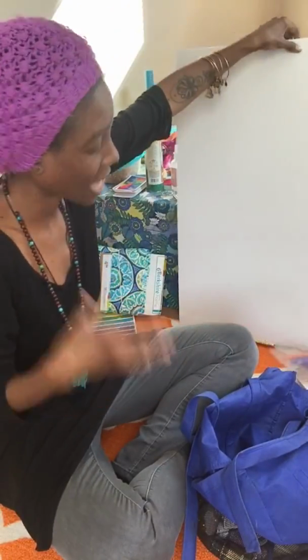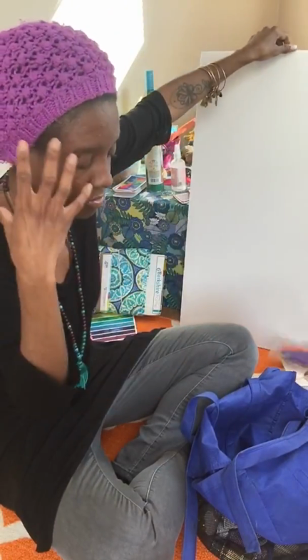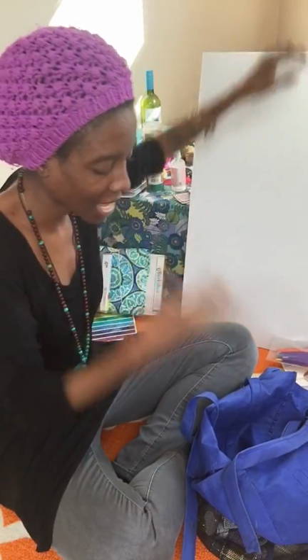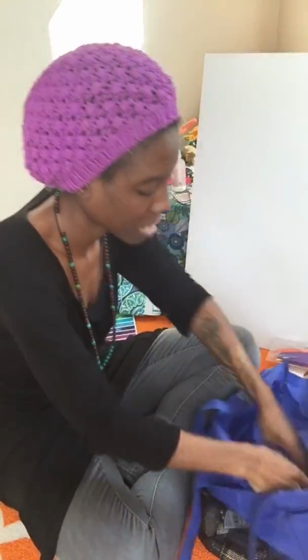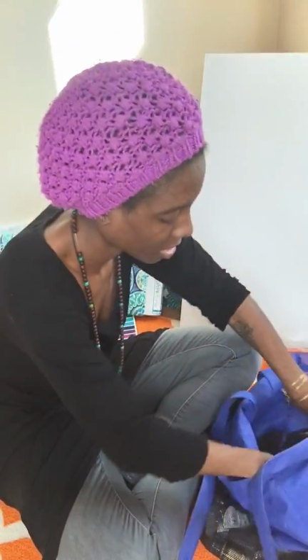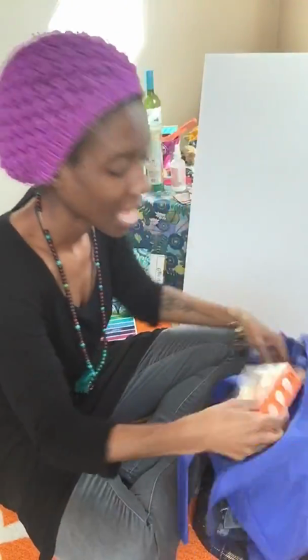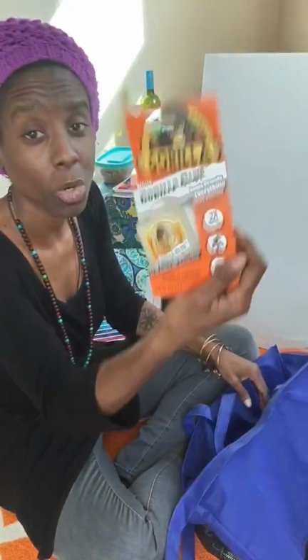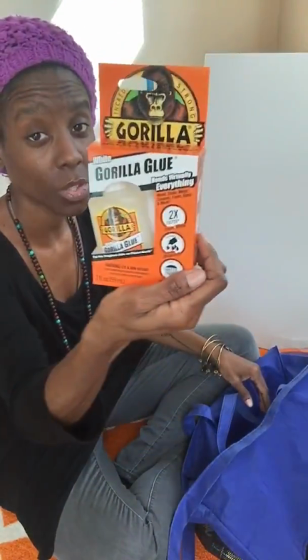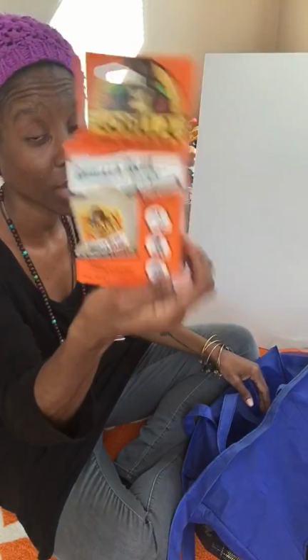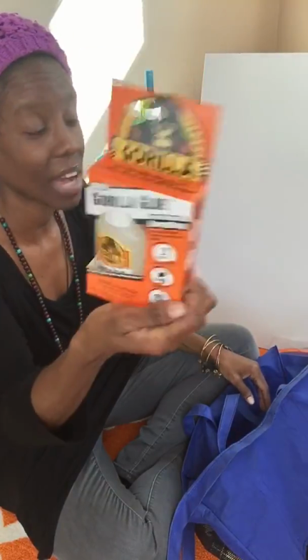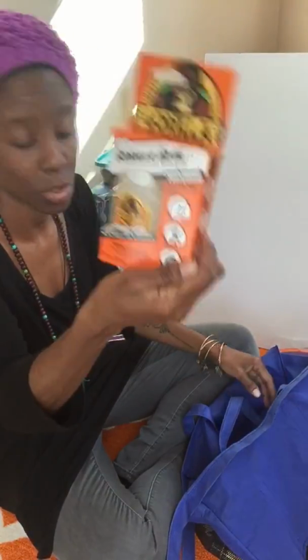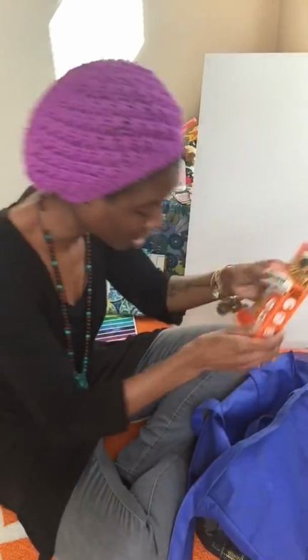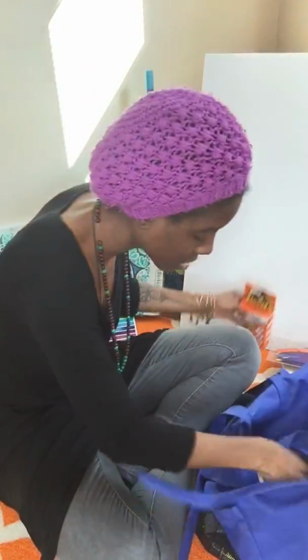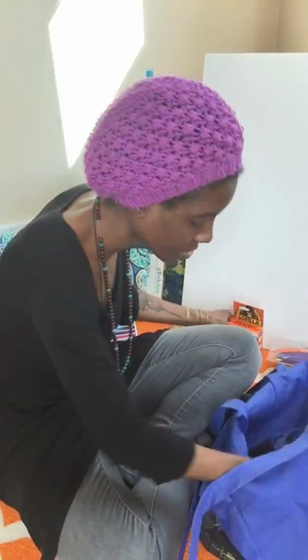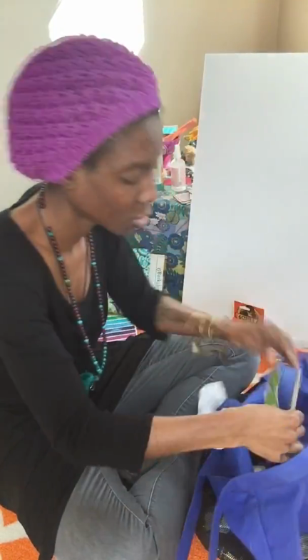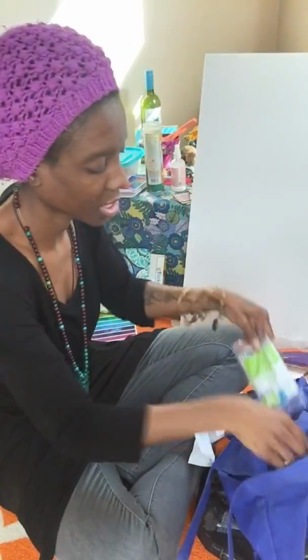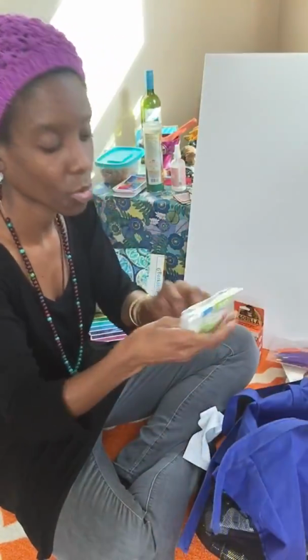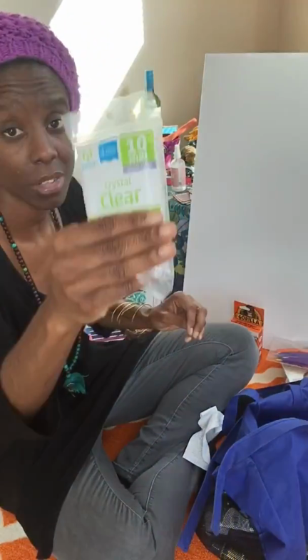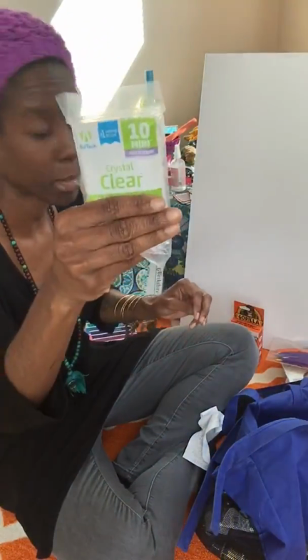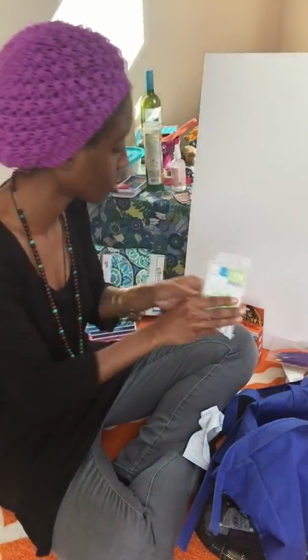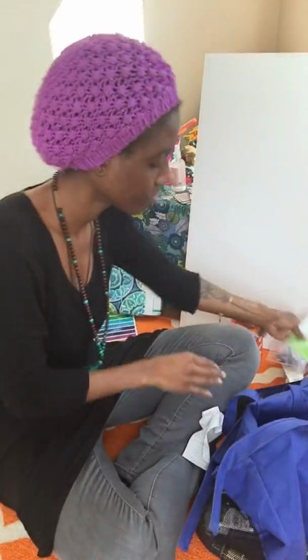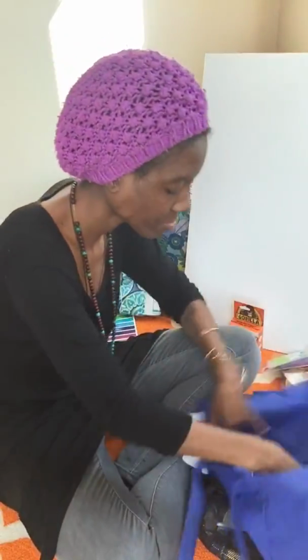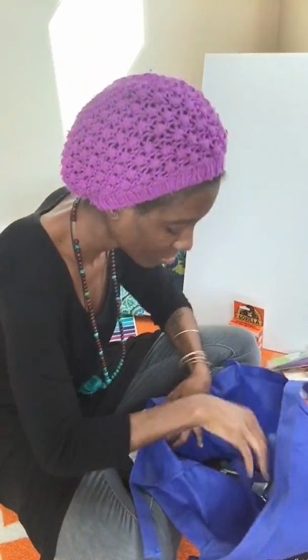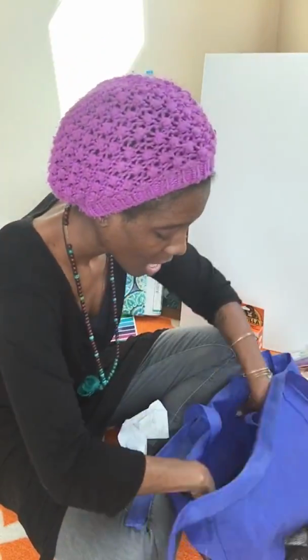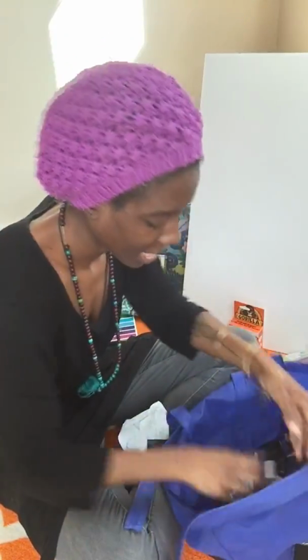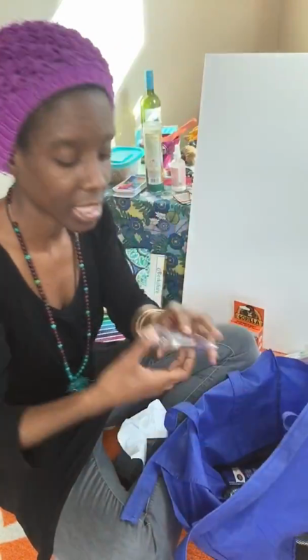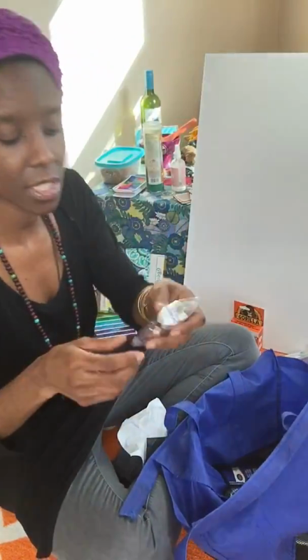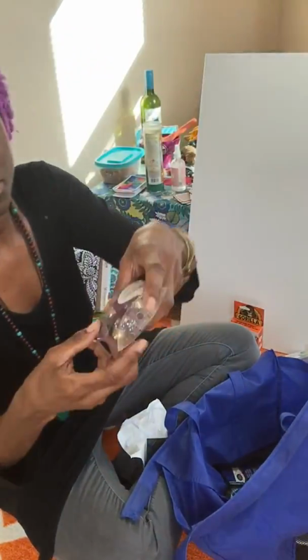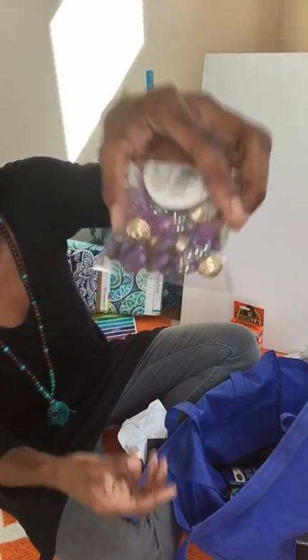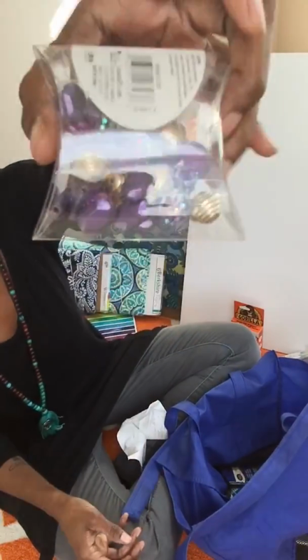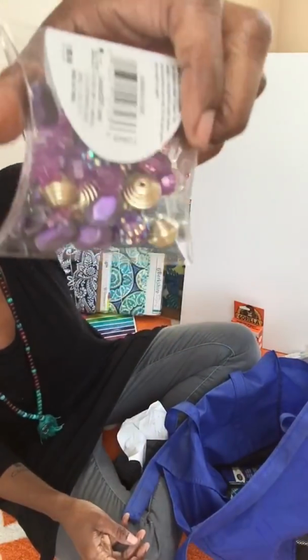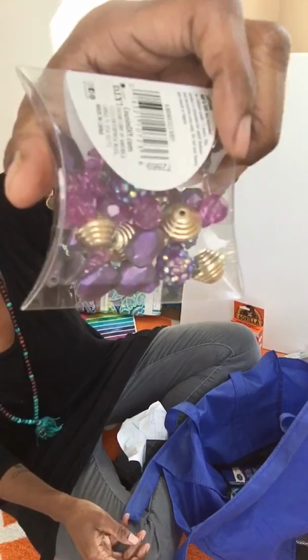I have some Gorilla Glue for the project, and I also got more glue sticks for my hot glue gun.